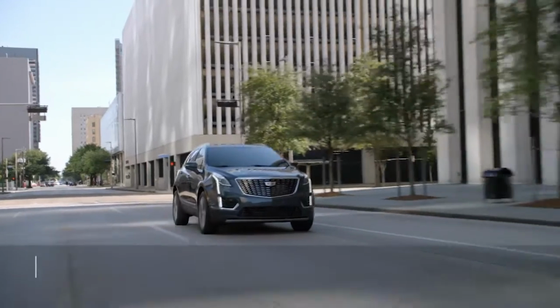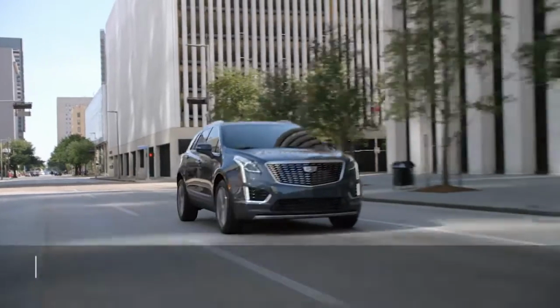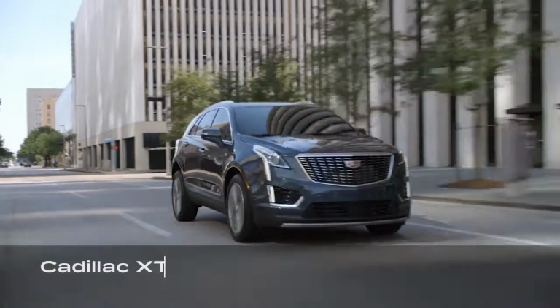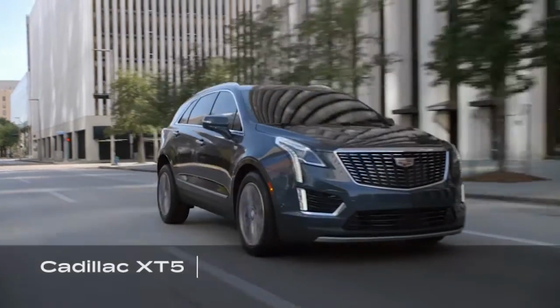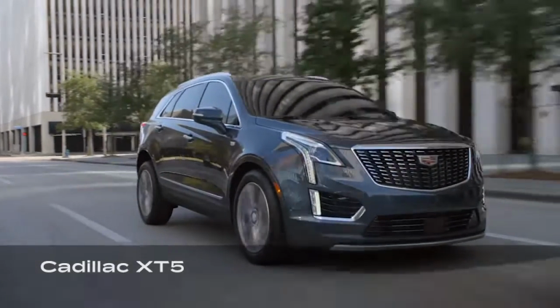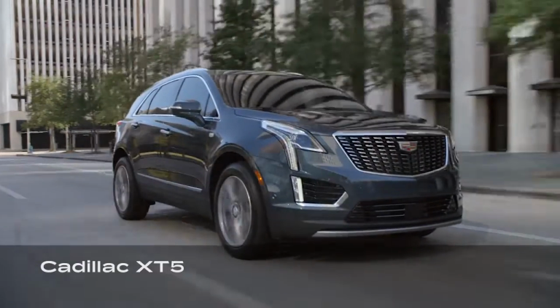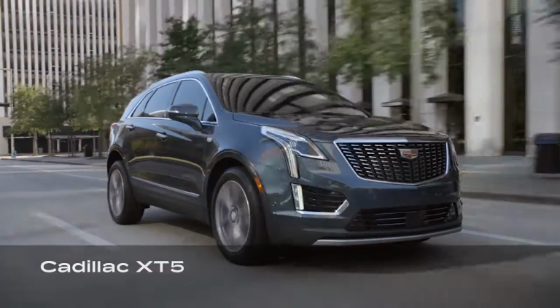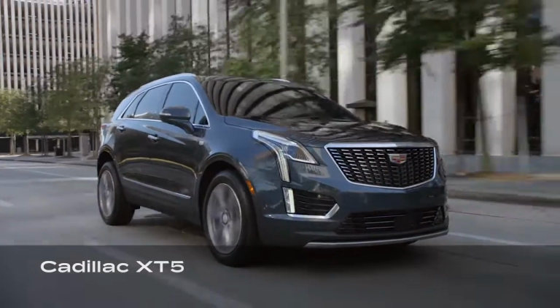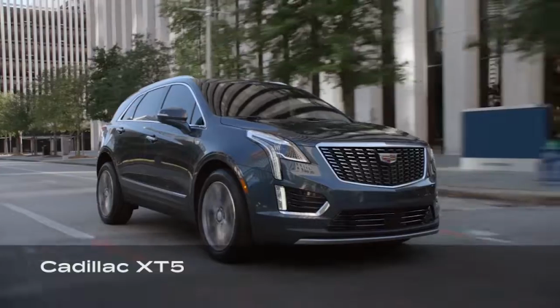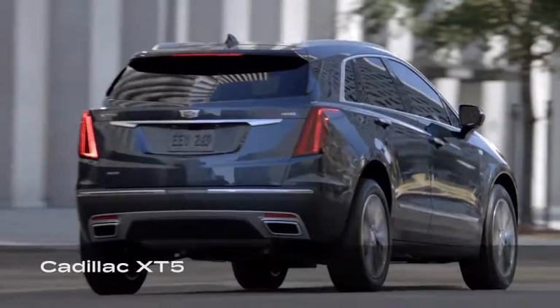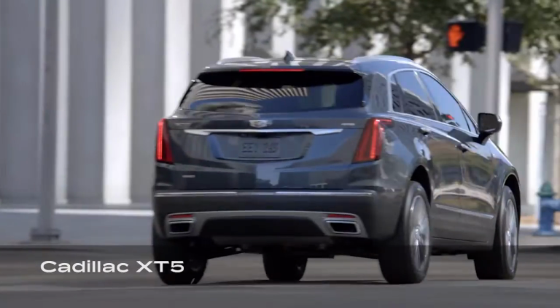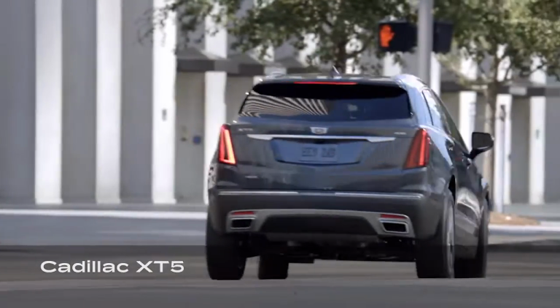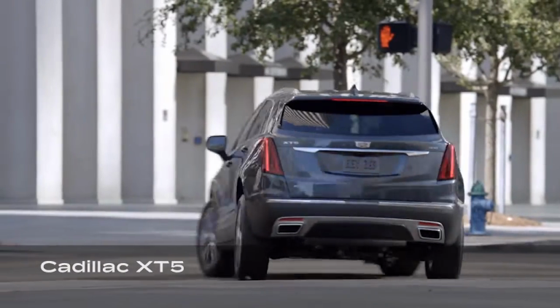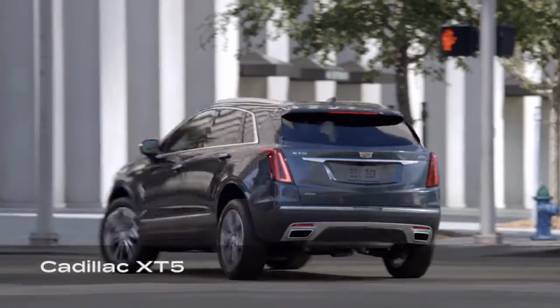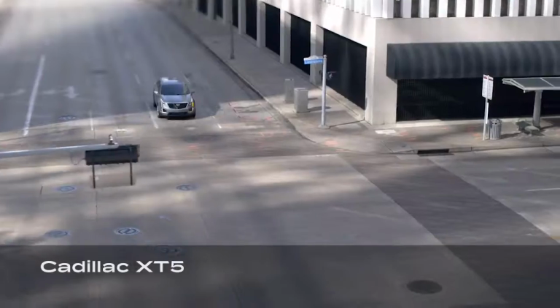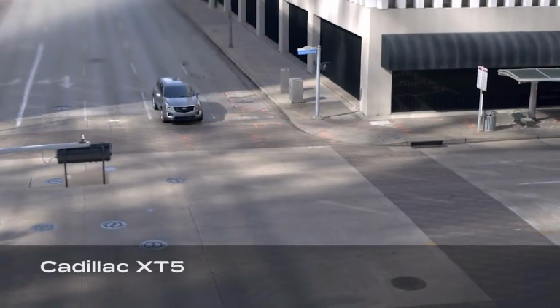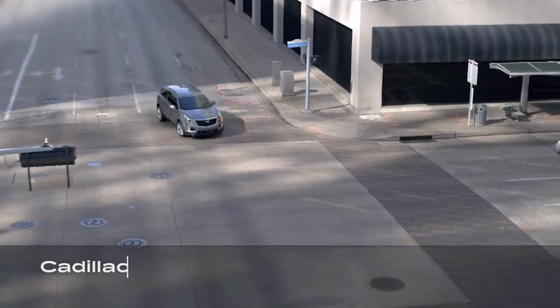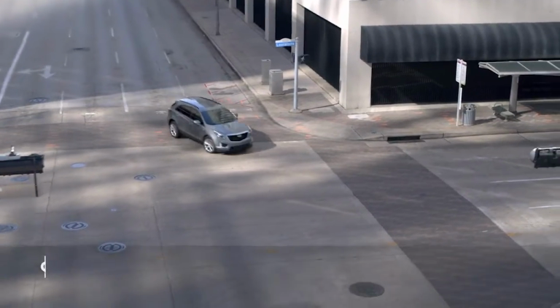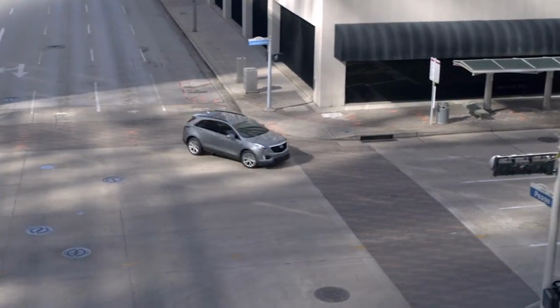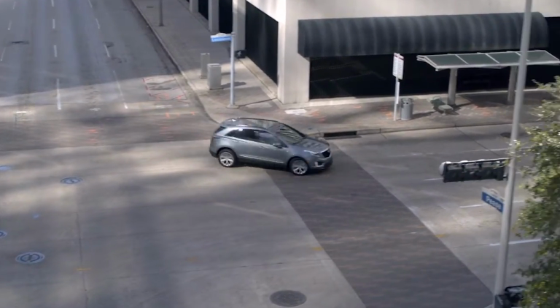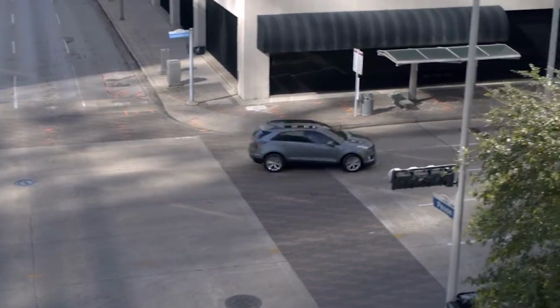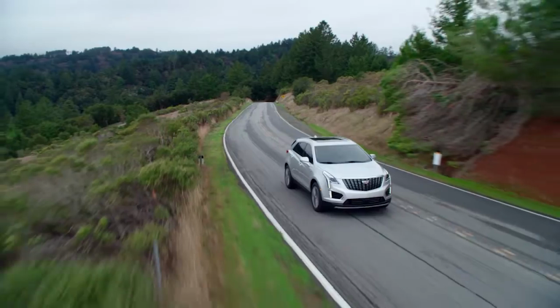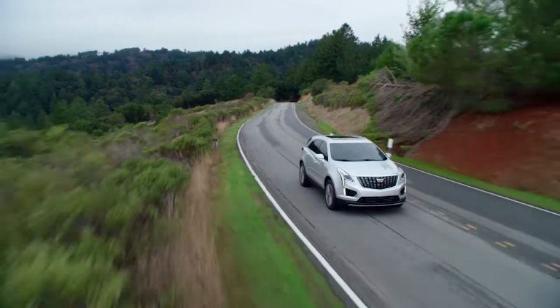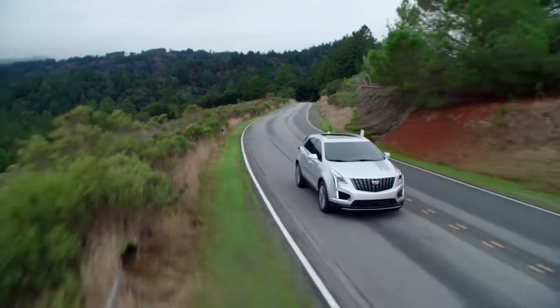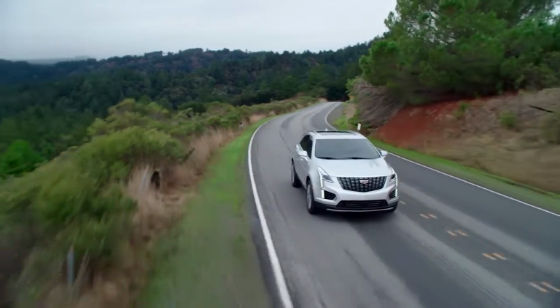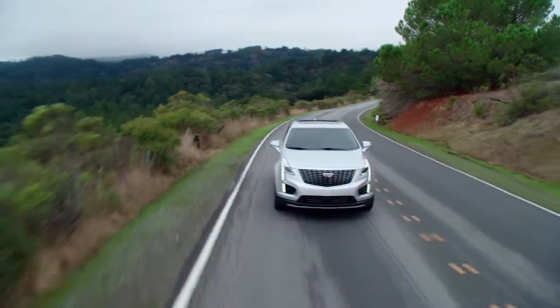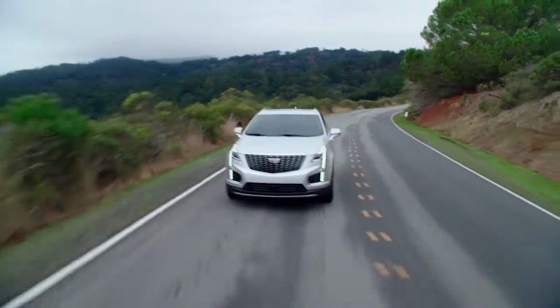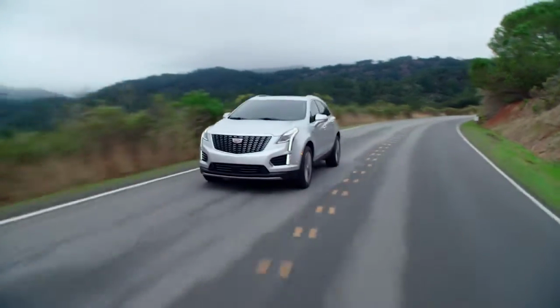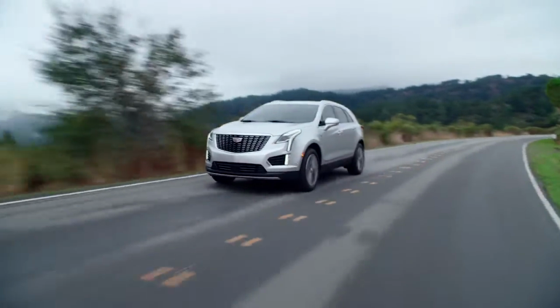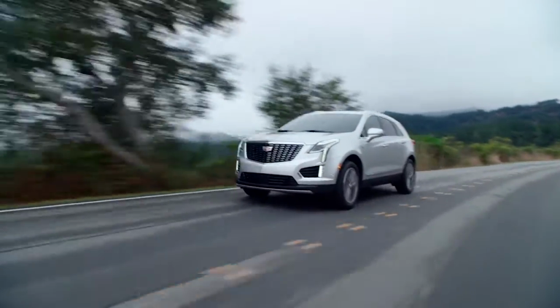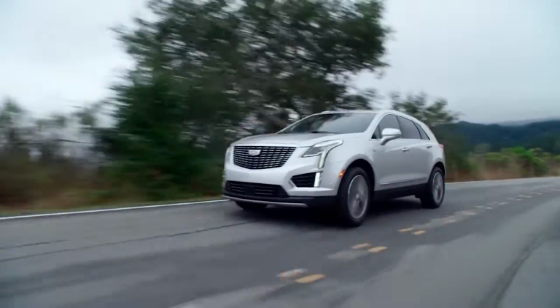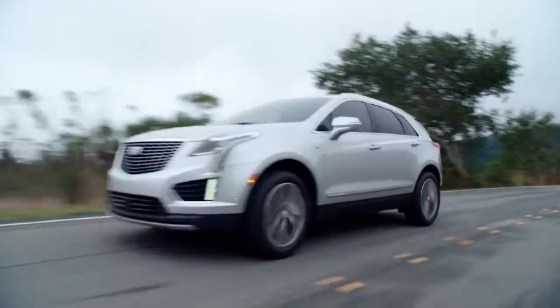The Cadillac XT5 is a midsize luxury crossover that slots between the XT4 and XT6. Competitors for the XT5 include the Lexus RX, Lincoln Nautilus, Audi Q5, and Volvo XC60.